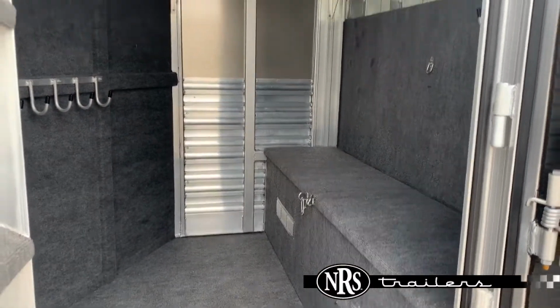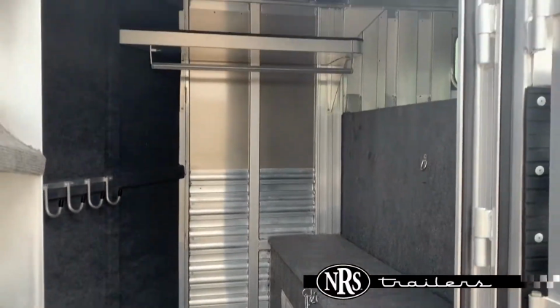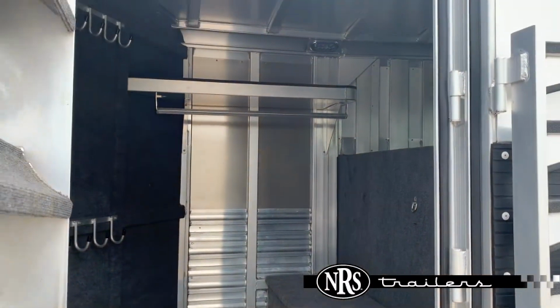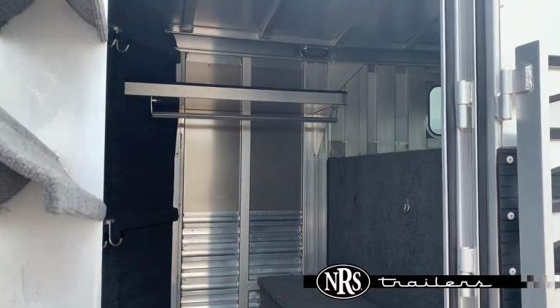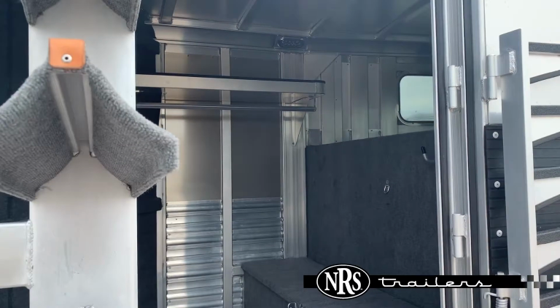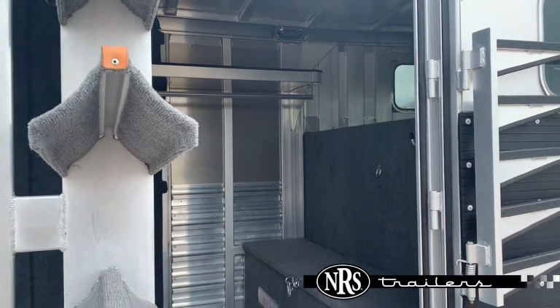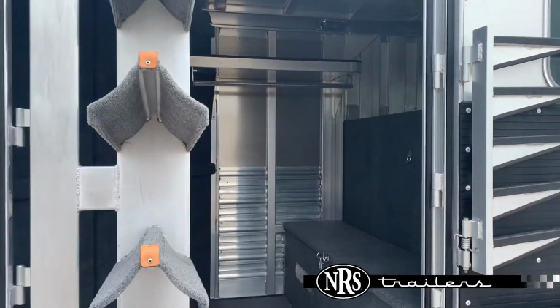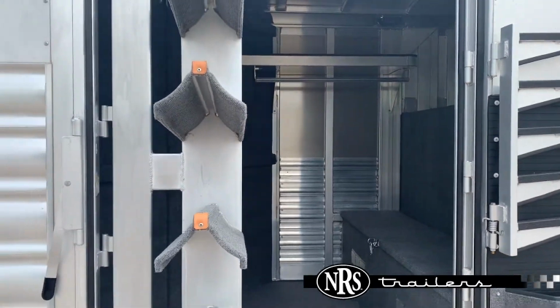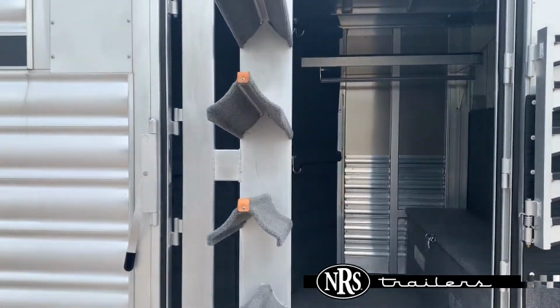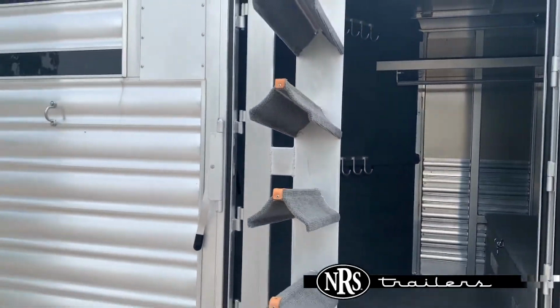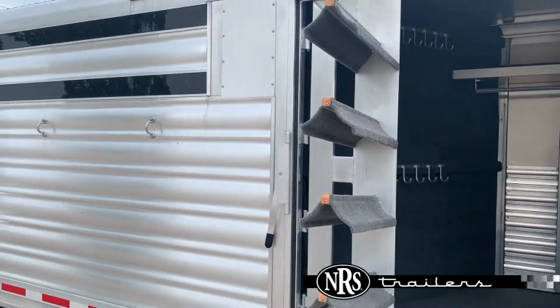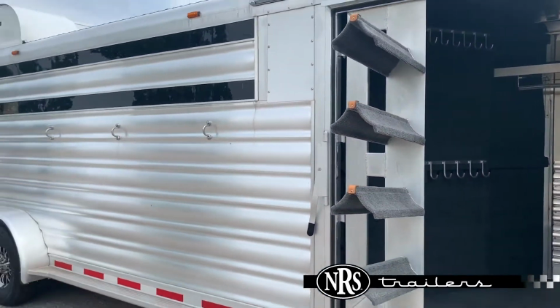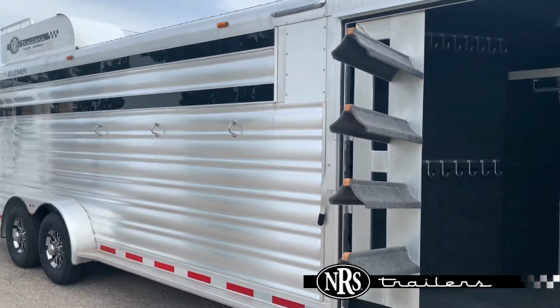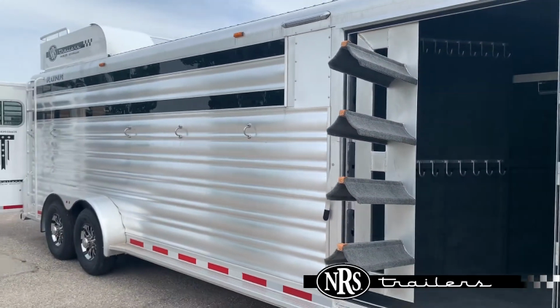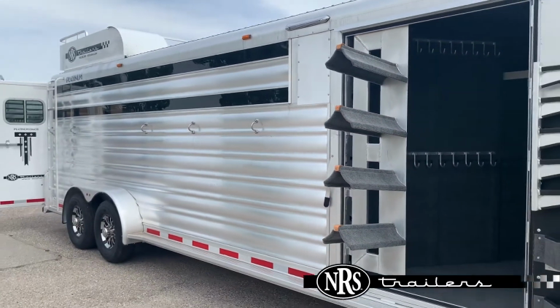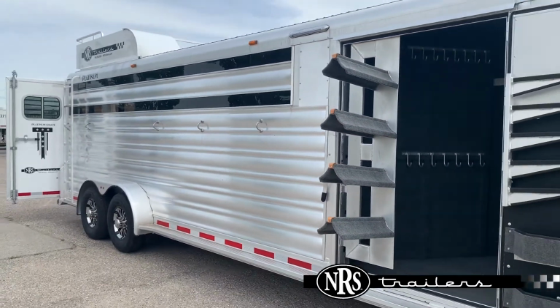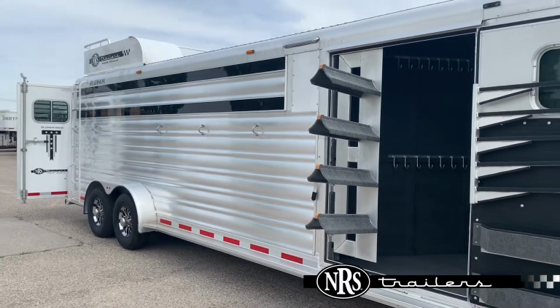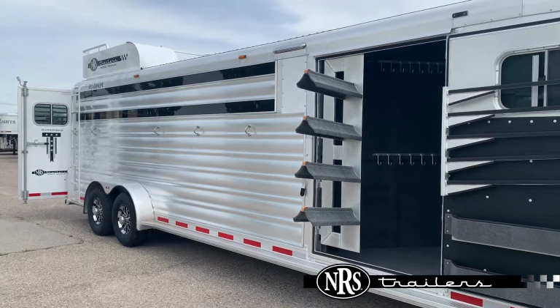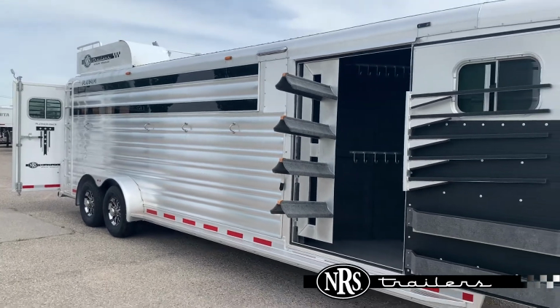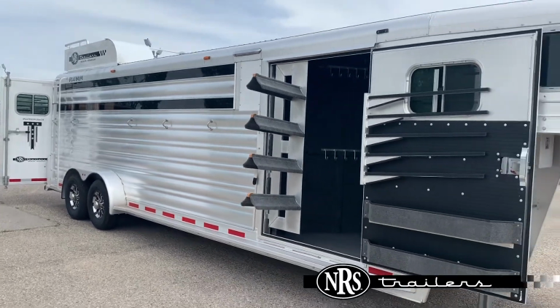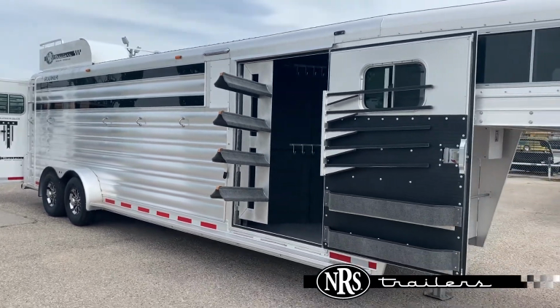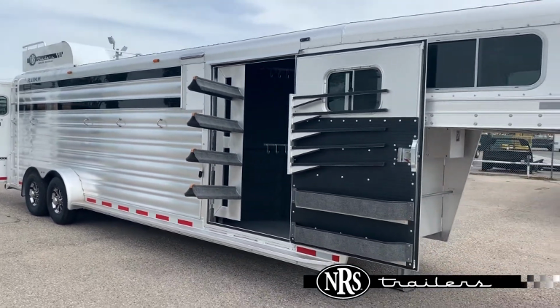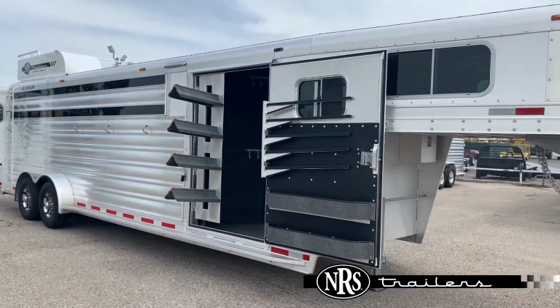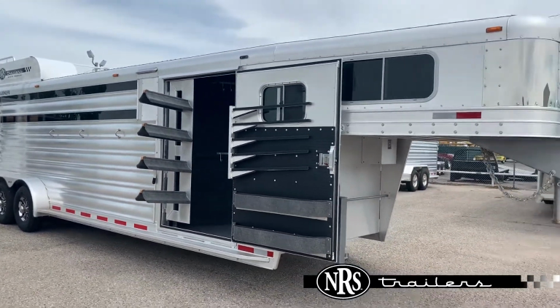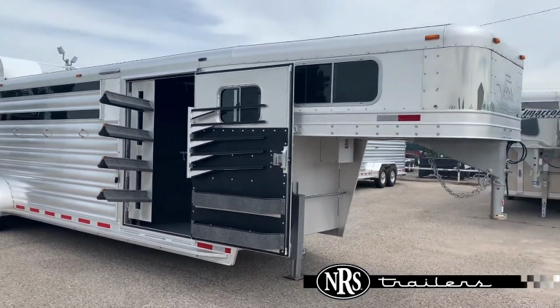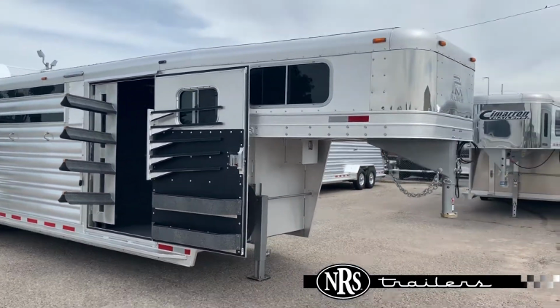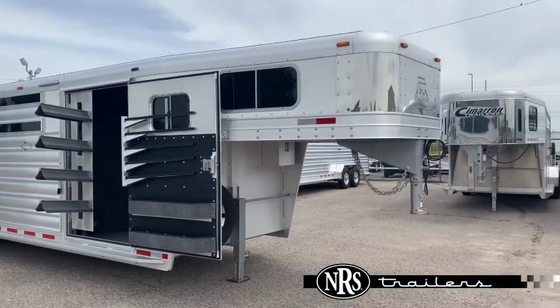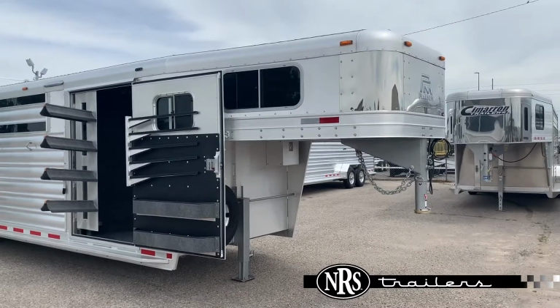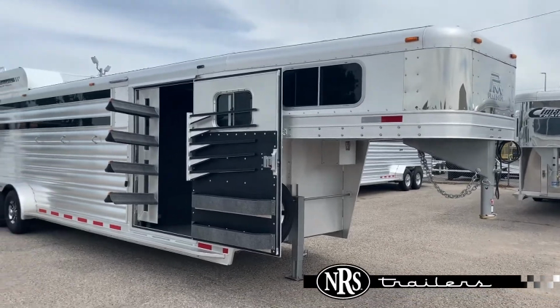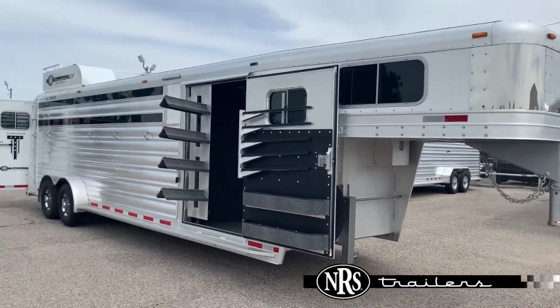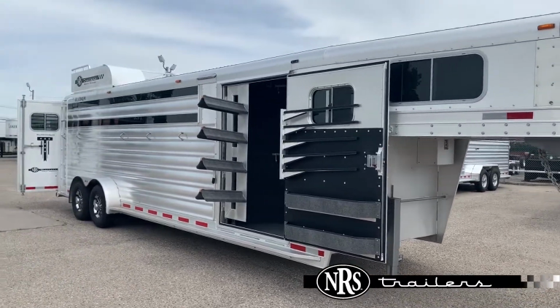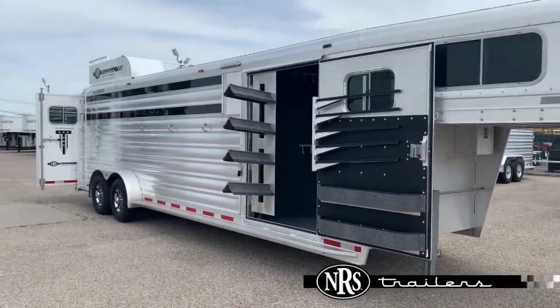There's a water tank hiding back here in this oversized boot box — this is carpeted. Of course you guys, we've got new trailers coming in every single day at all of our locations. If you guys have any questions on this trailer or other trailers coming in, please feel free to give us a call at any of our six locations.